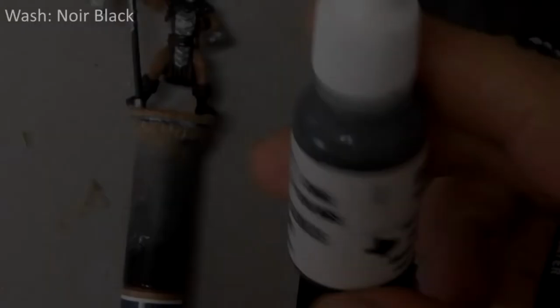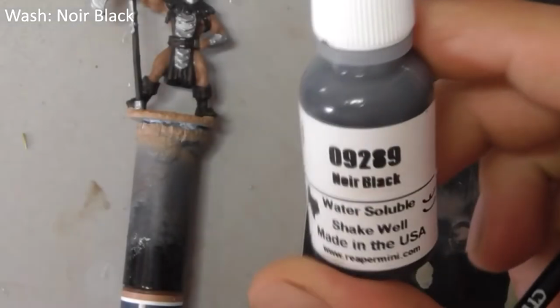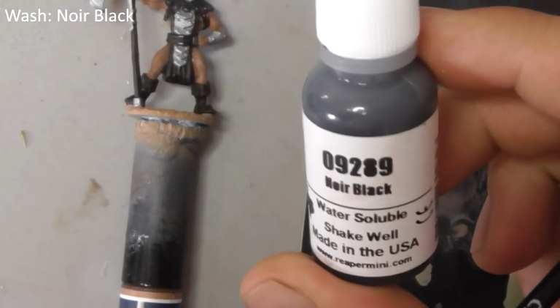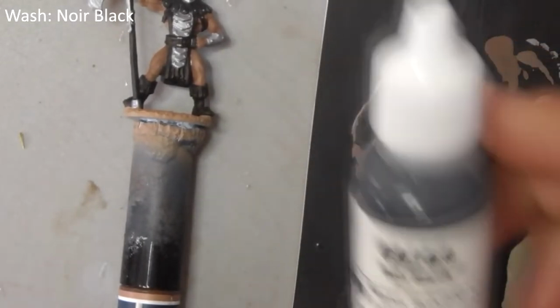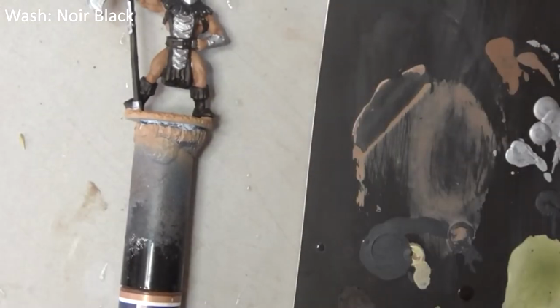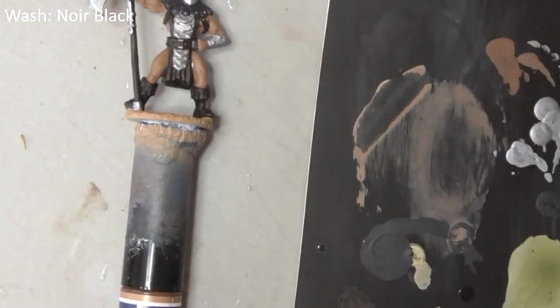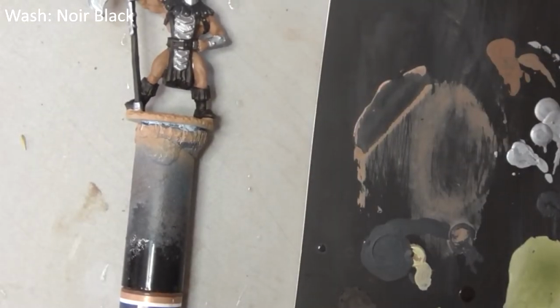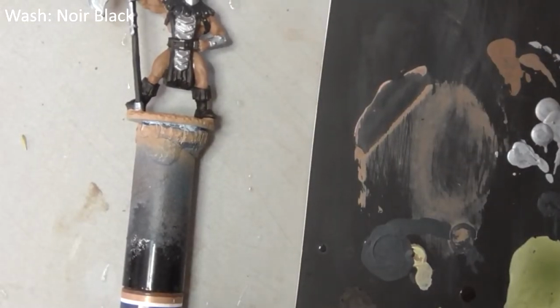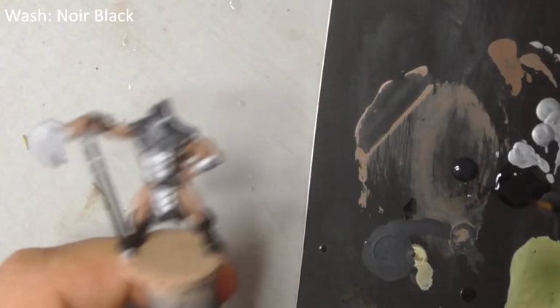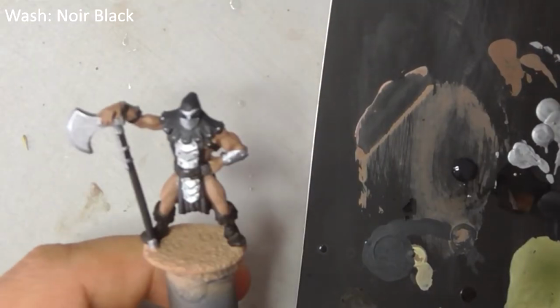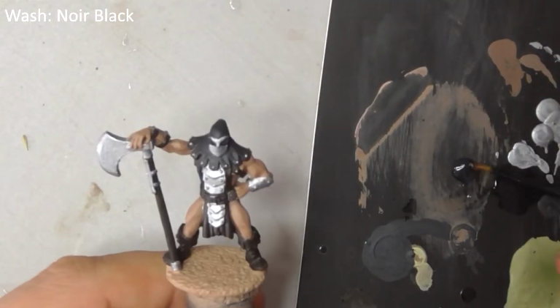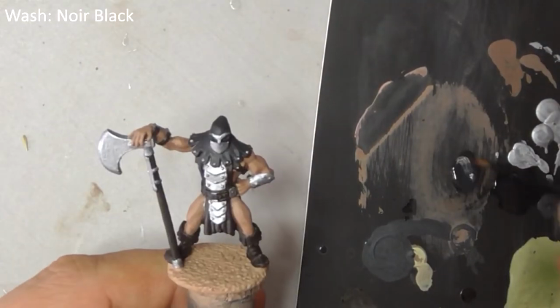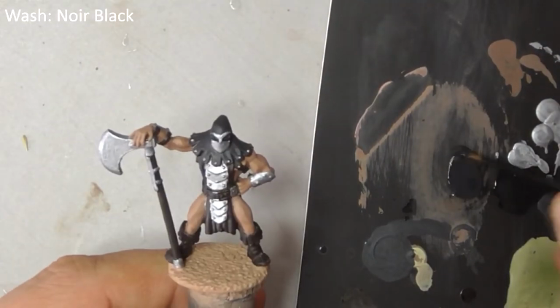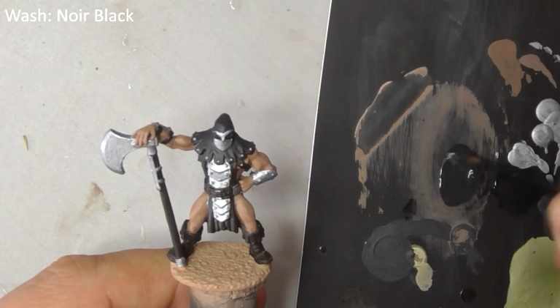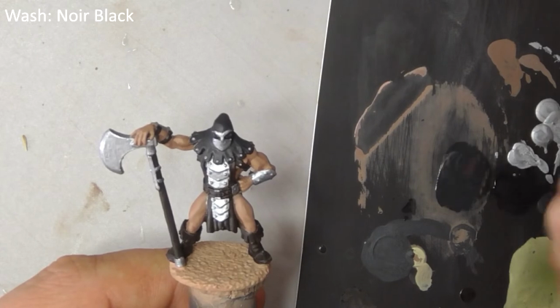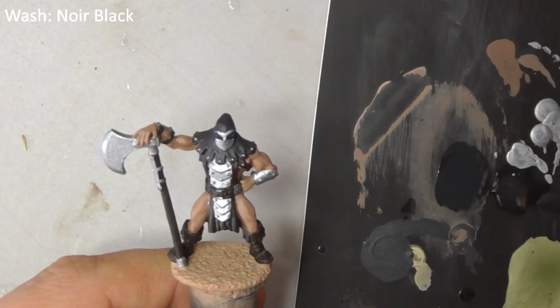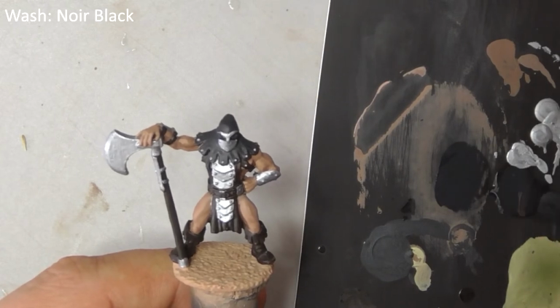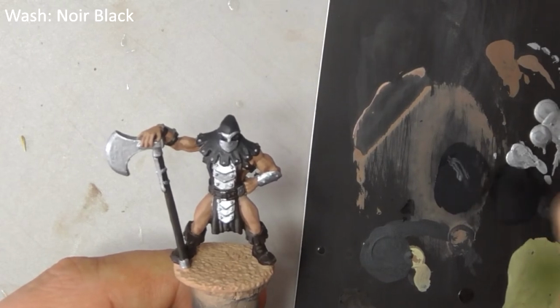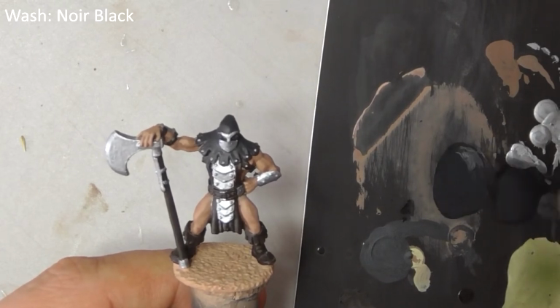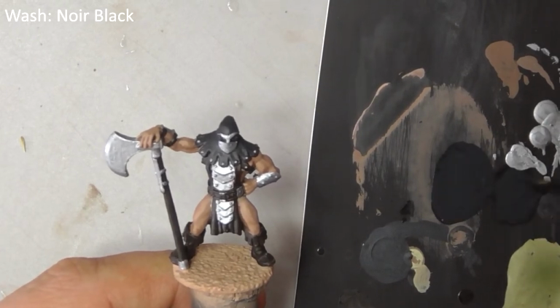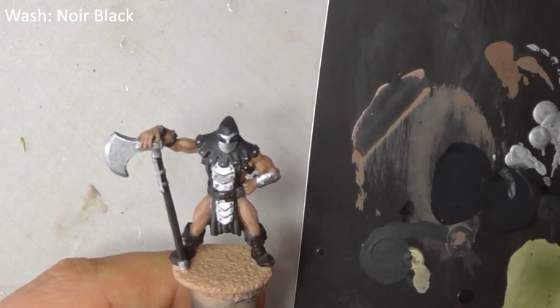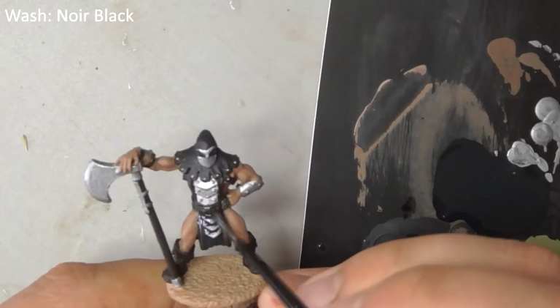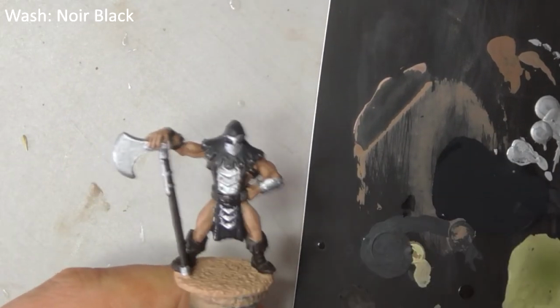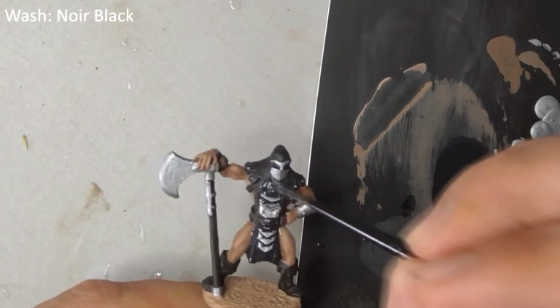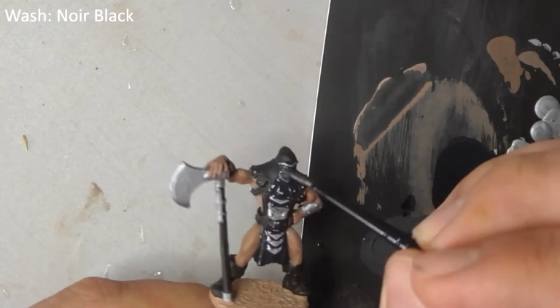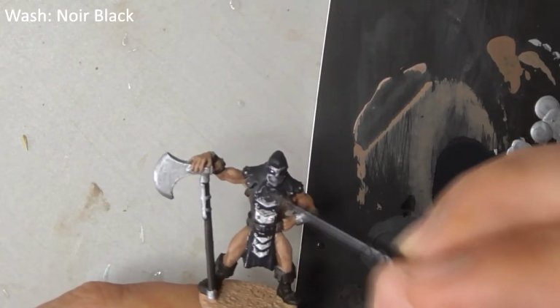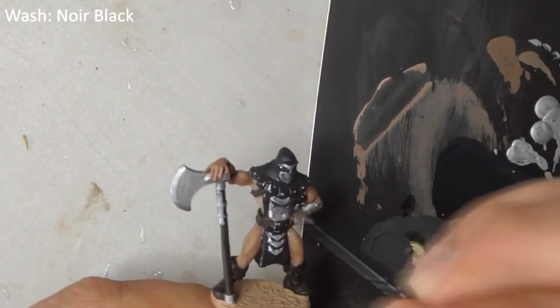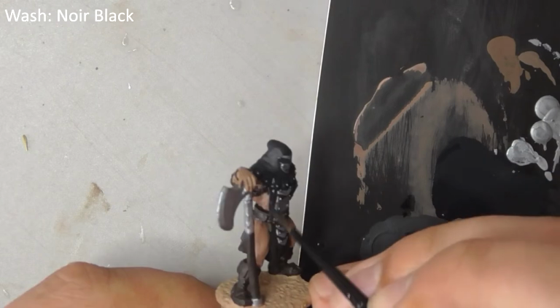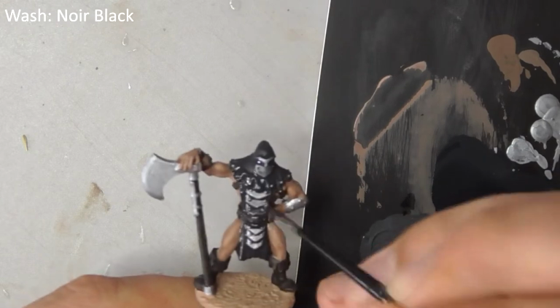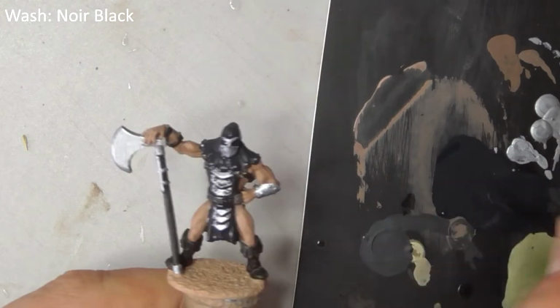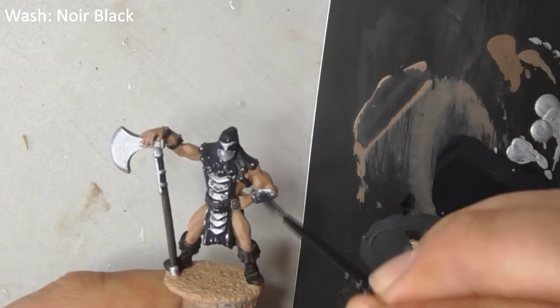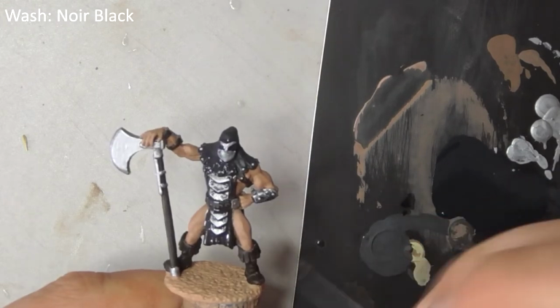Back to the washes again. Thin down some noir black and carefully wash this all over the brown and metal parts of the model, being careful not to get any on the skin. If you do make a mistake, simply paint over it with tanned skin again.